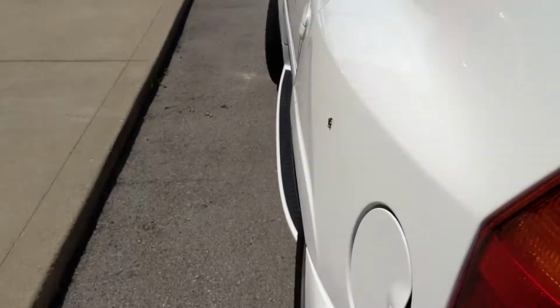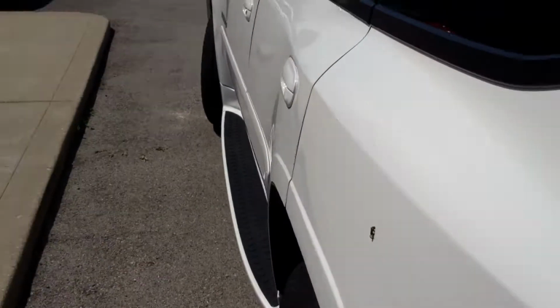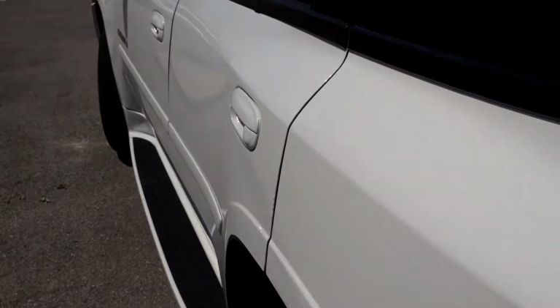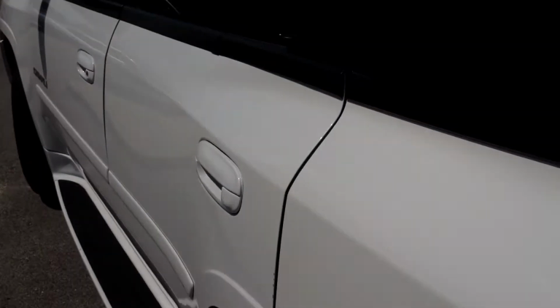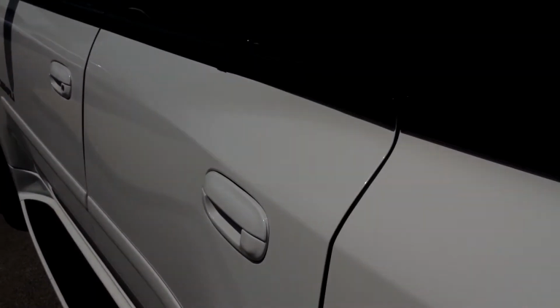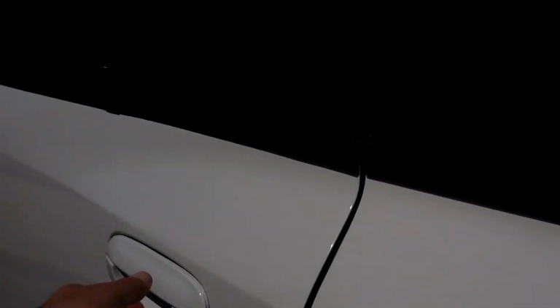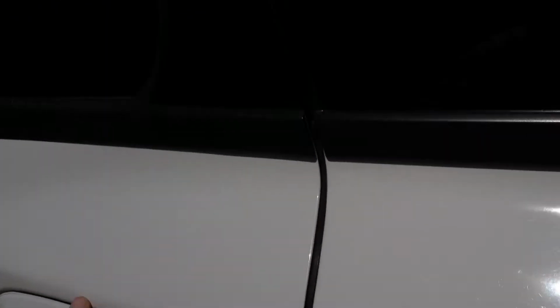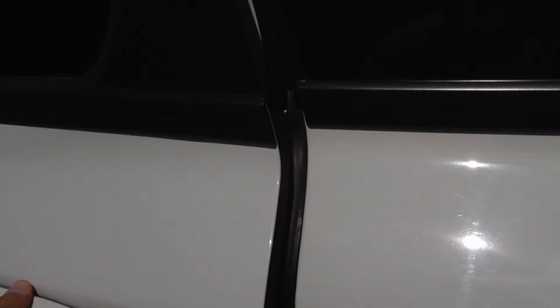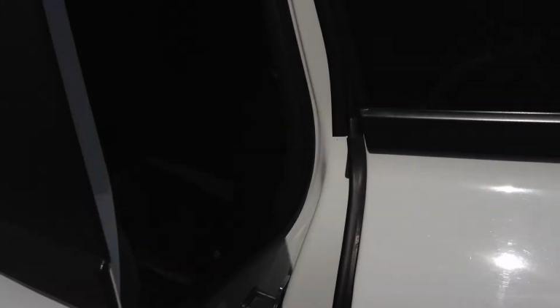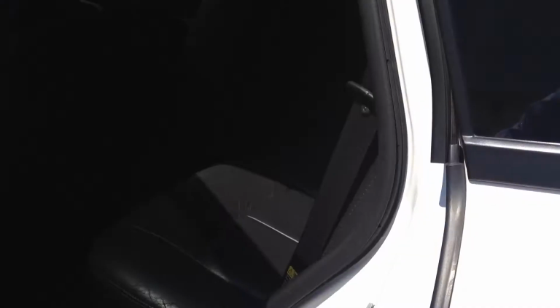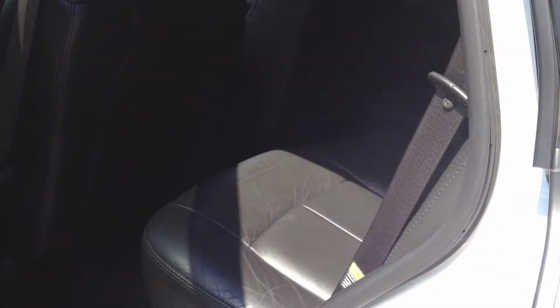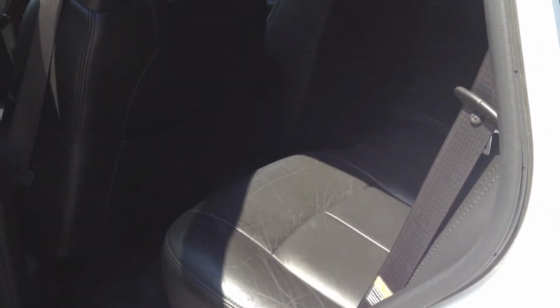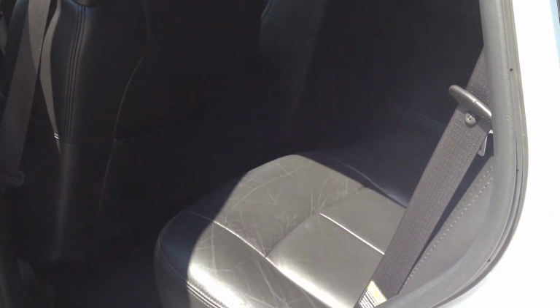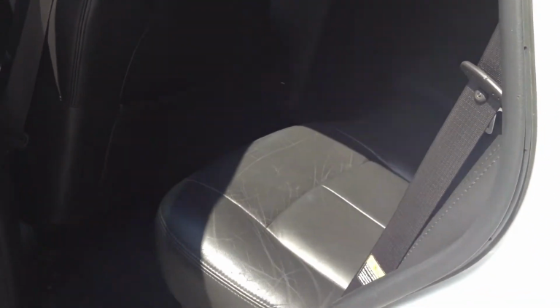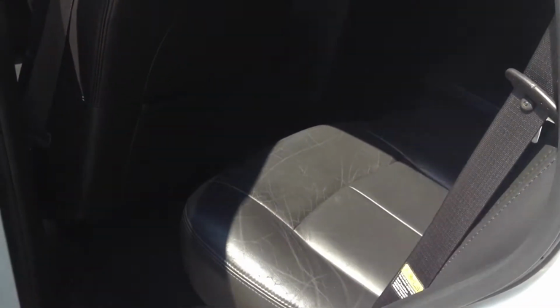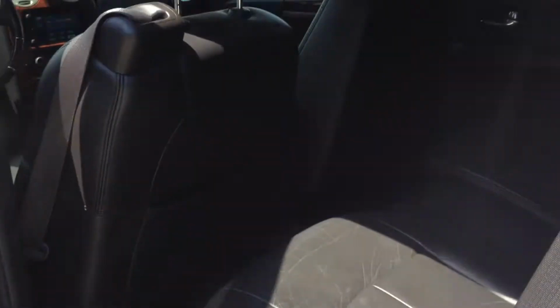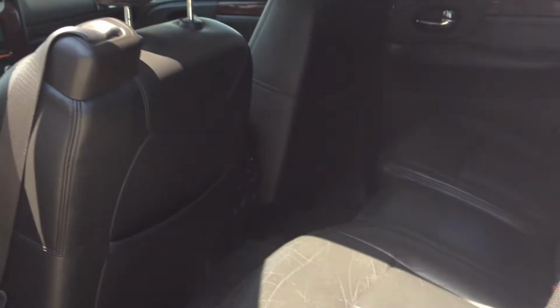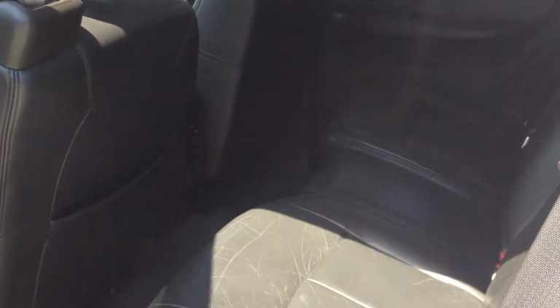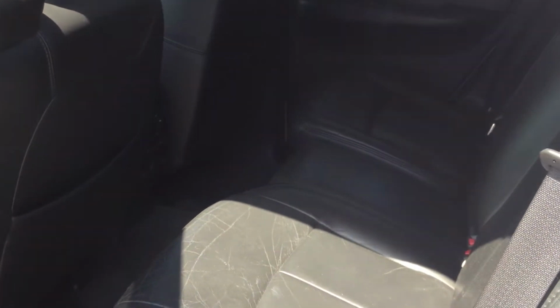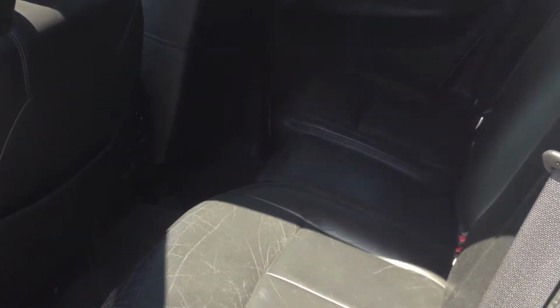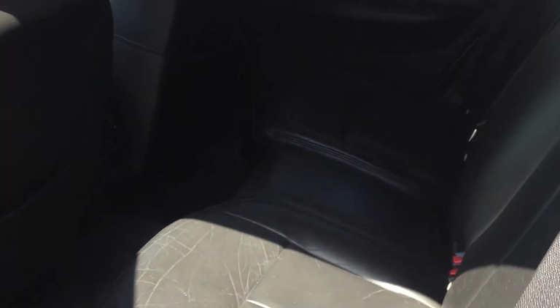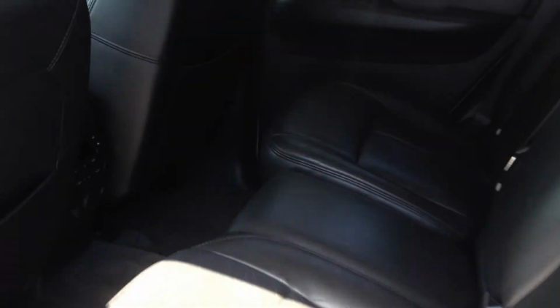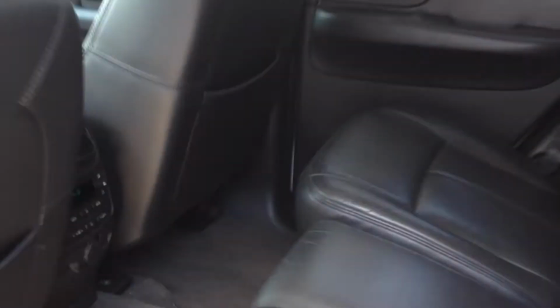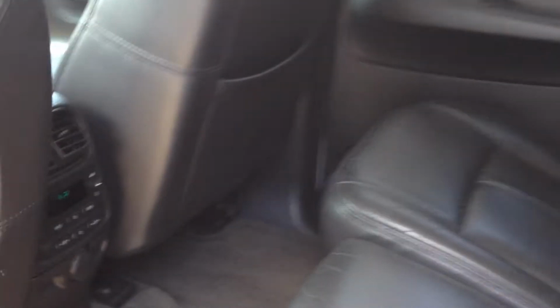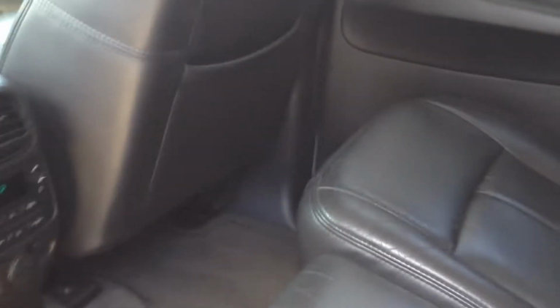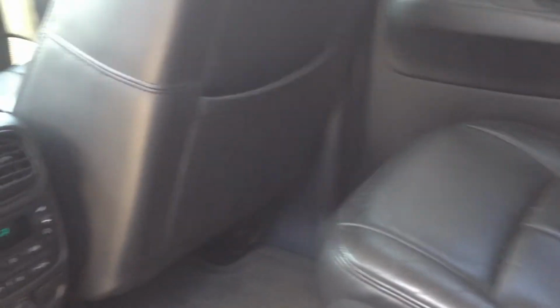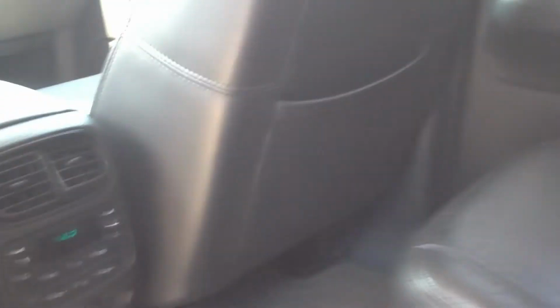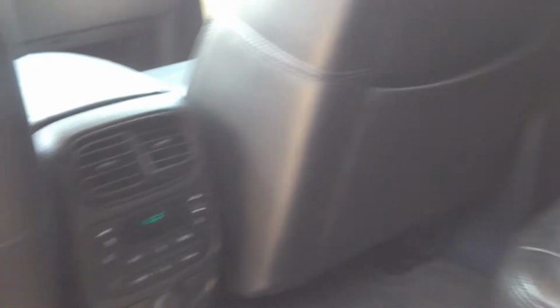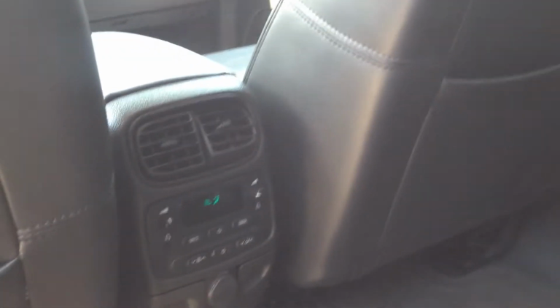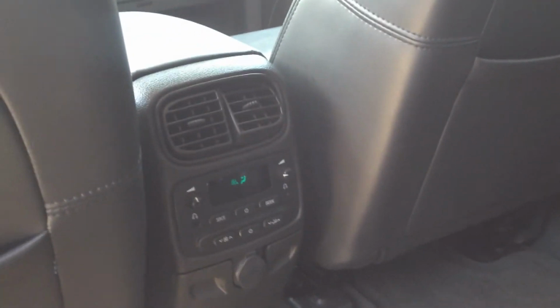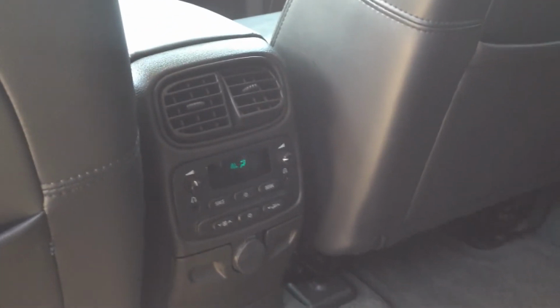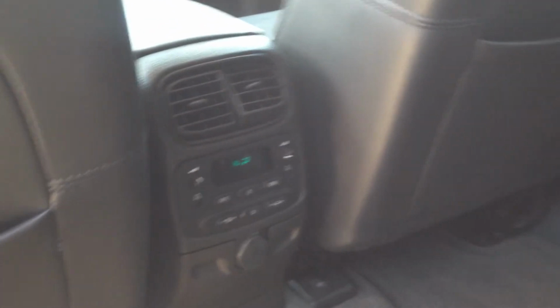Take a look at the rear. Of course the Denali does get you the black leather — it's very nice, very well taken care of. Rear HVAC.